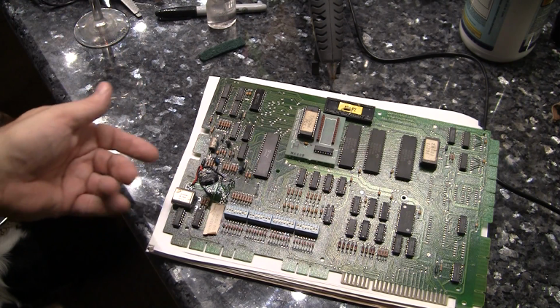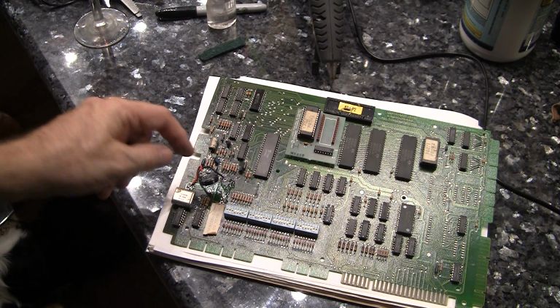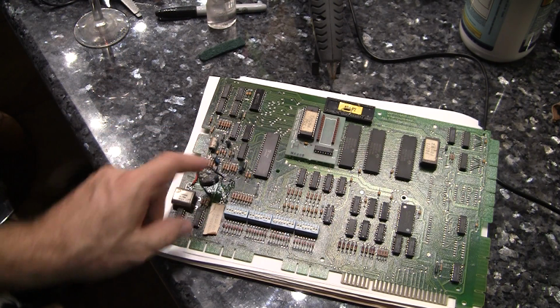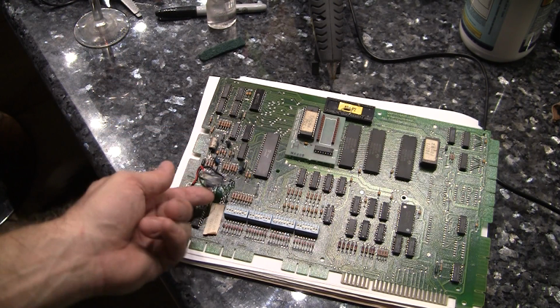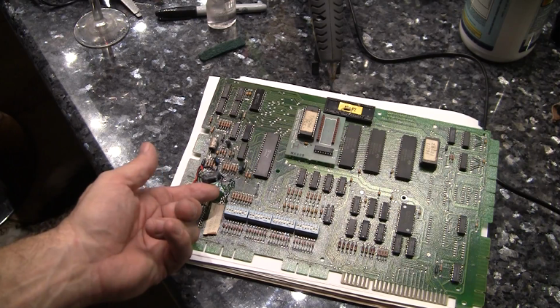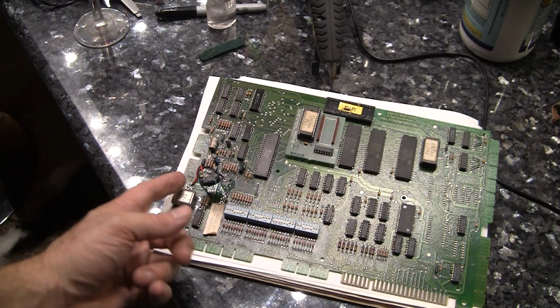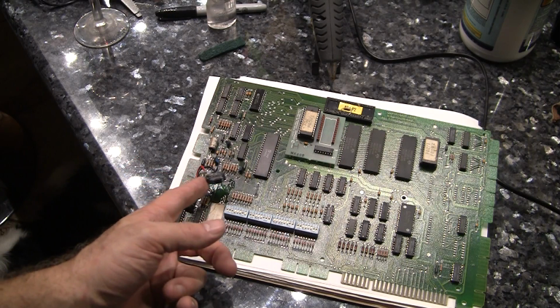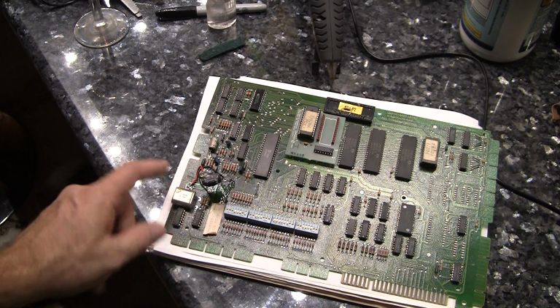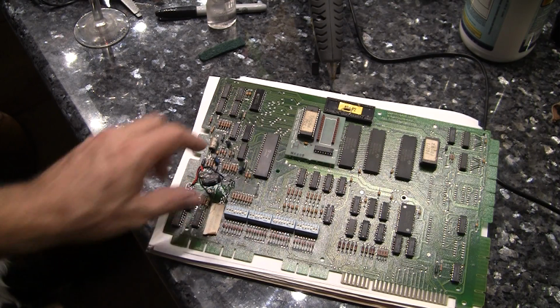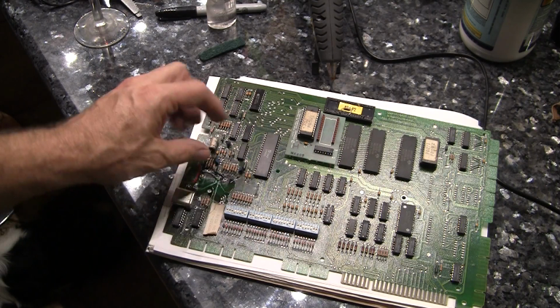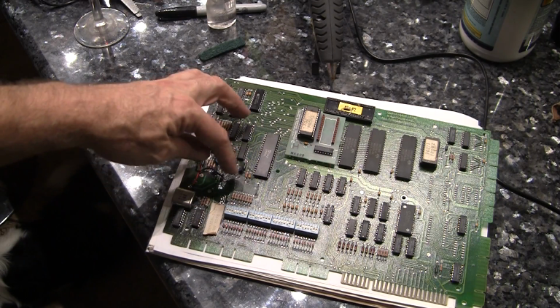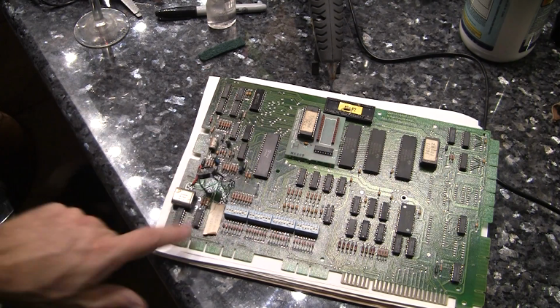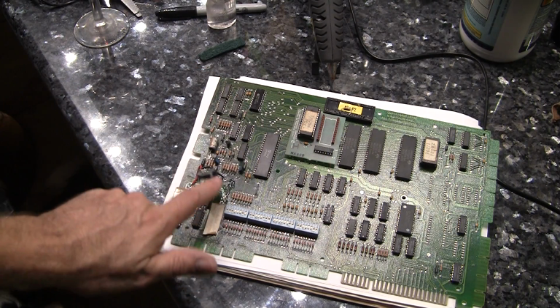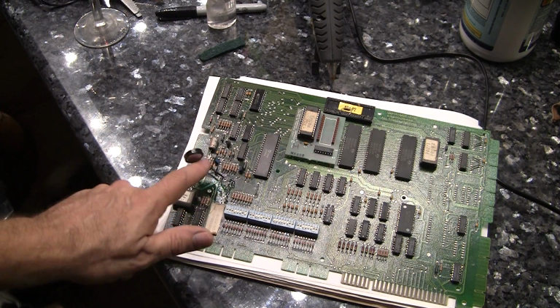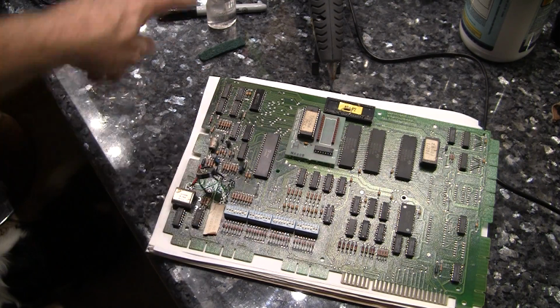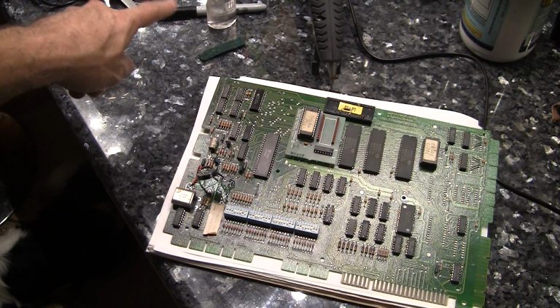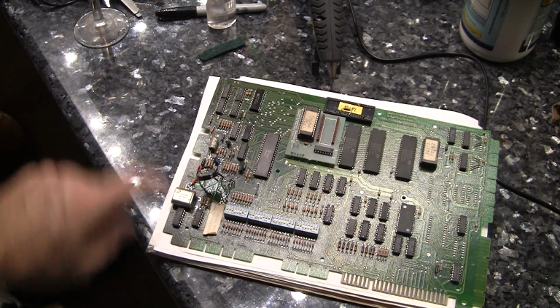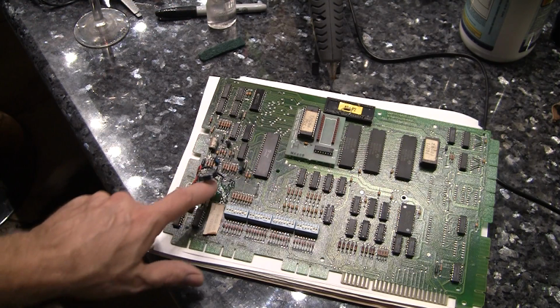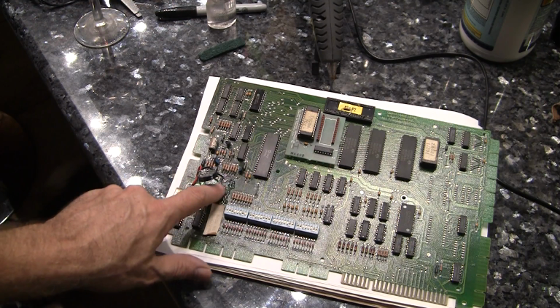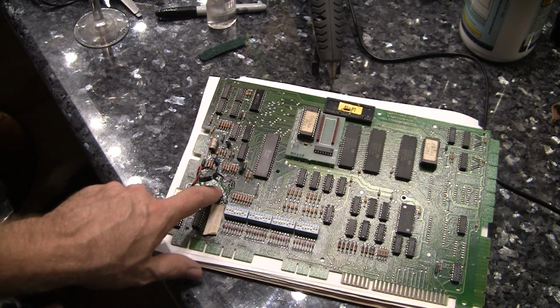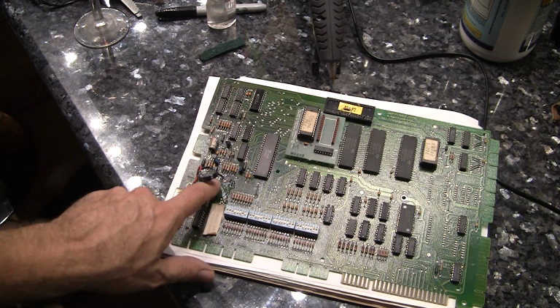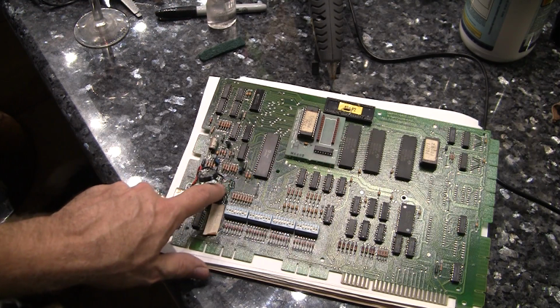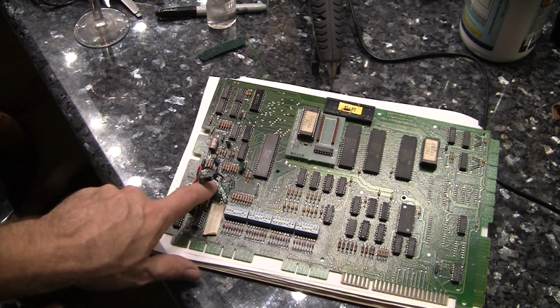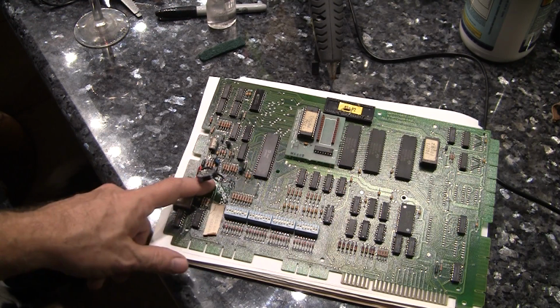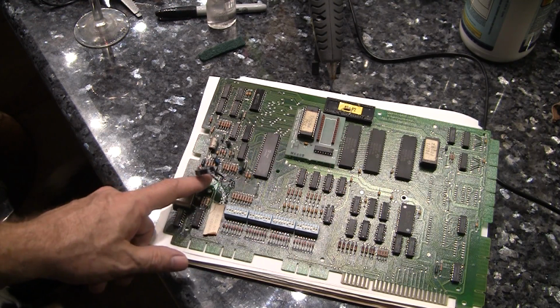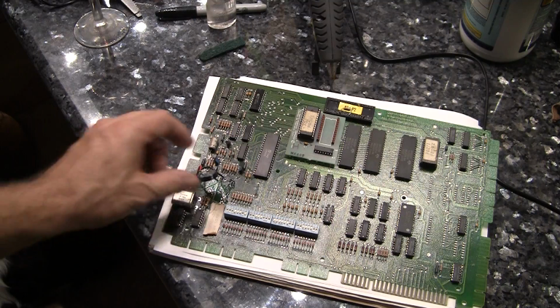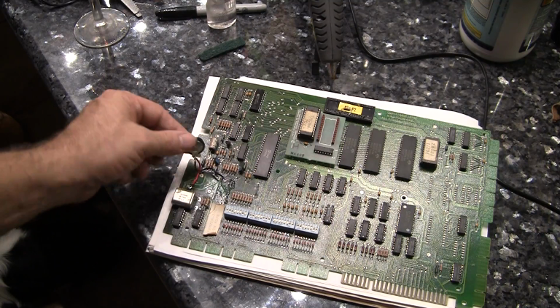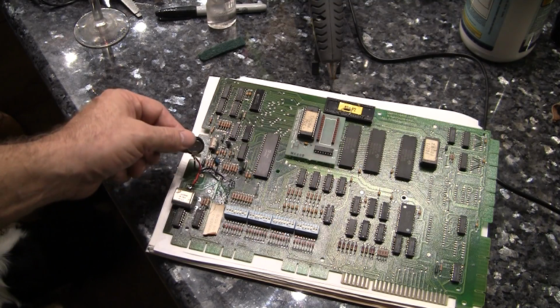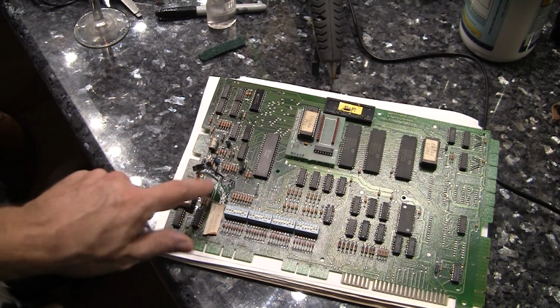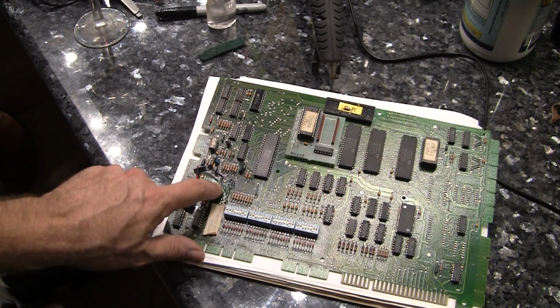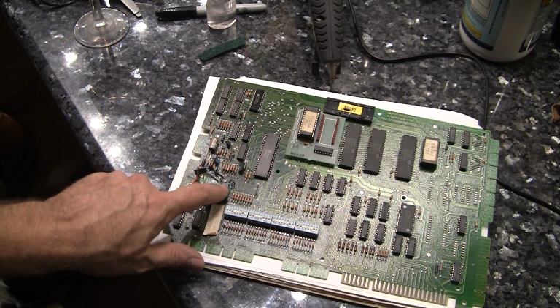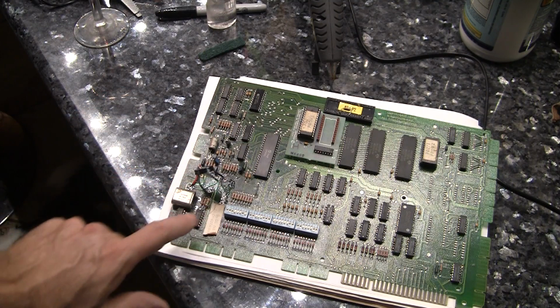I took the memory cap, soldered some wires onto it, and put the two wires onto the ends. I've got a little bit of clear nail polish over here to coat the board to make sure that there's no short from the memory cap on any of the traces.